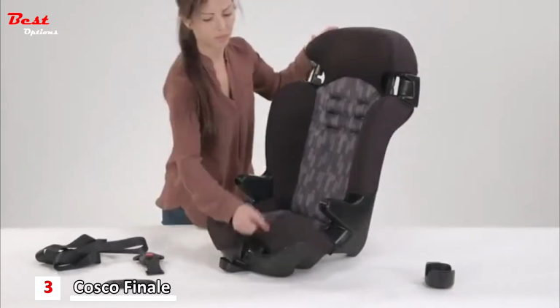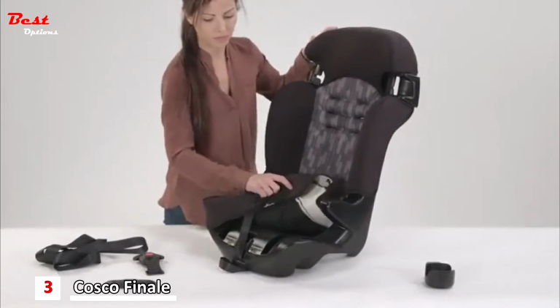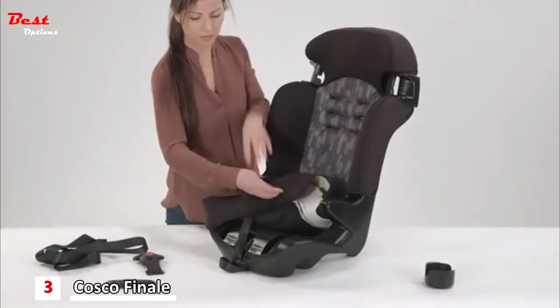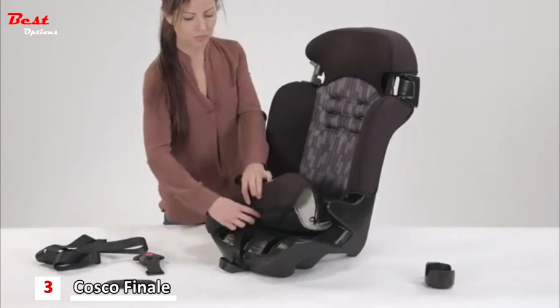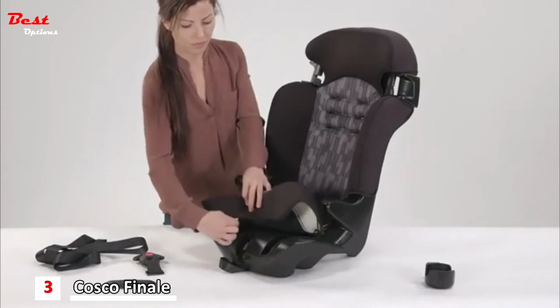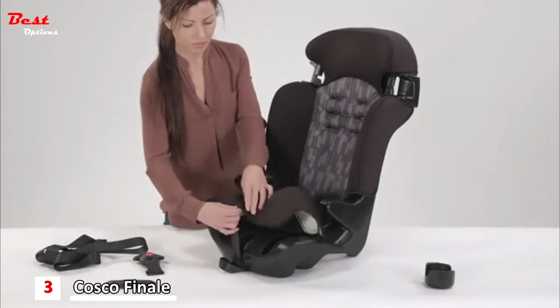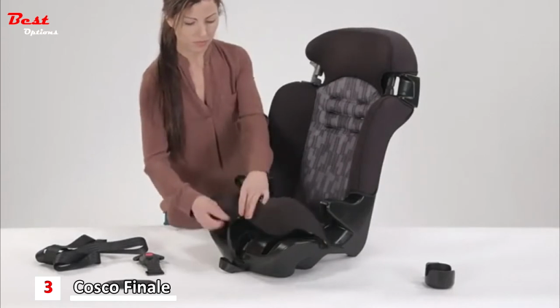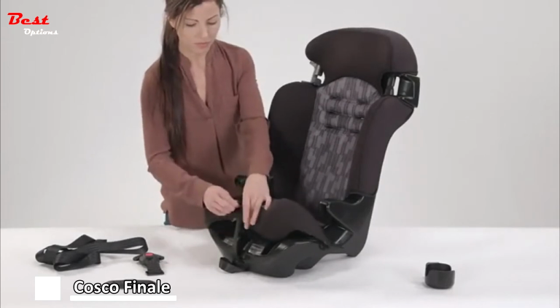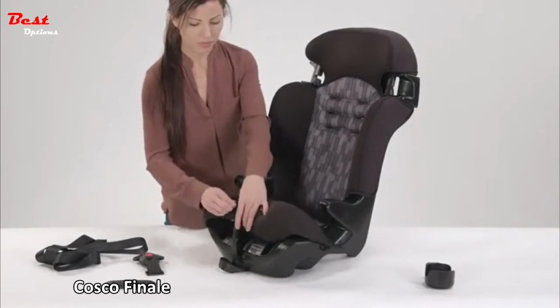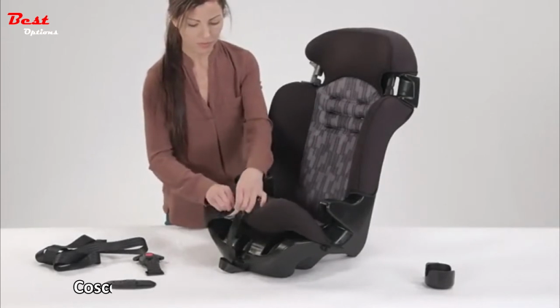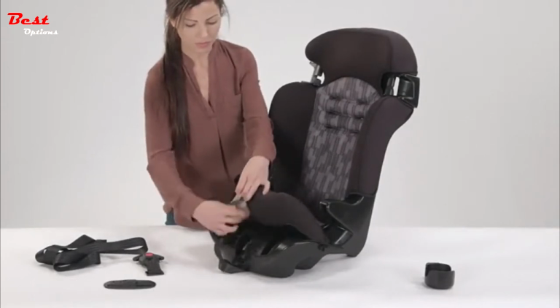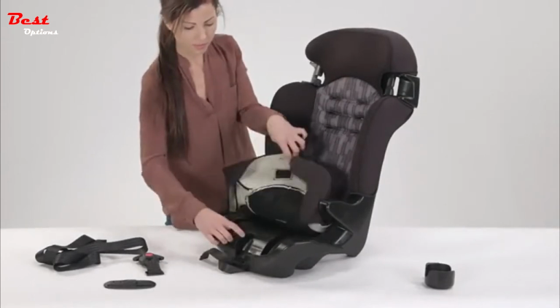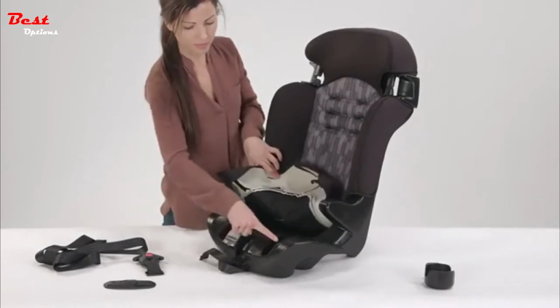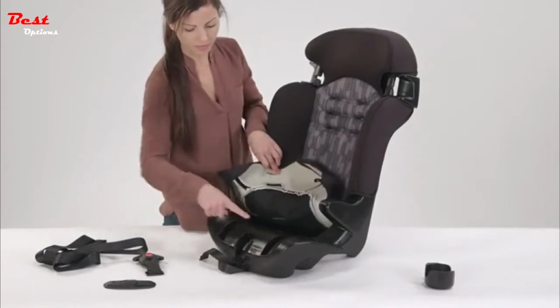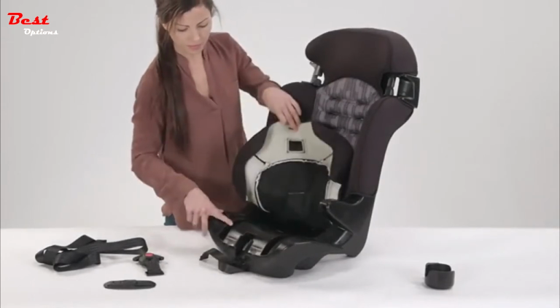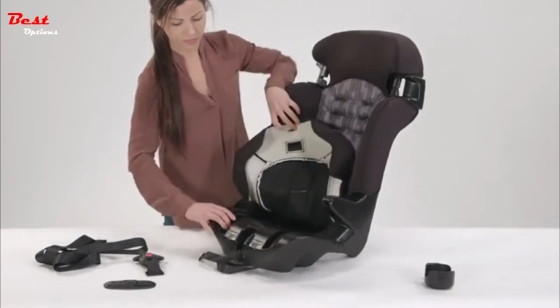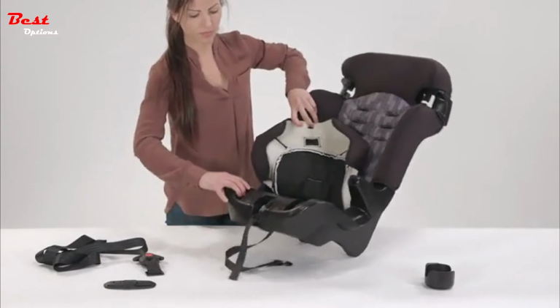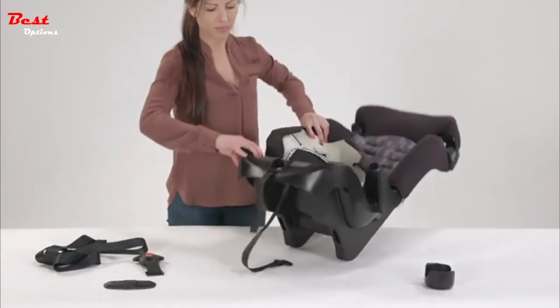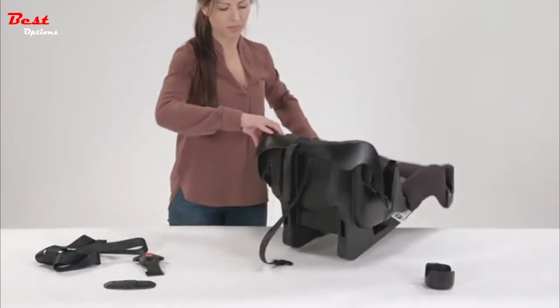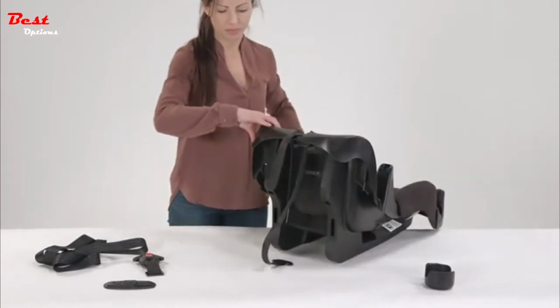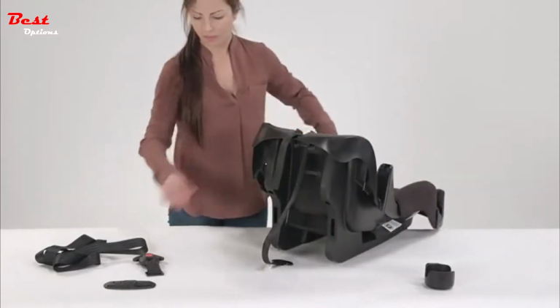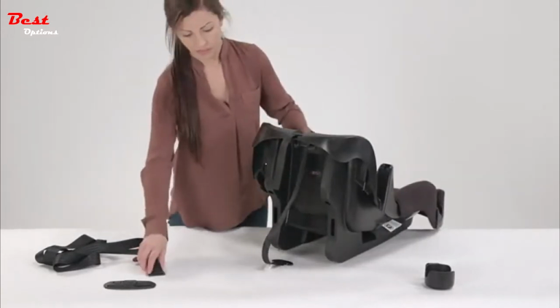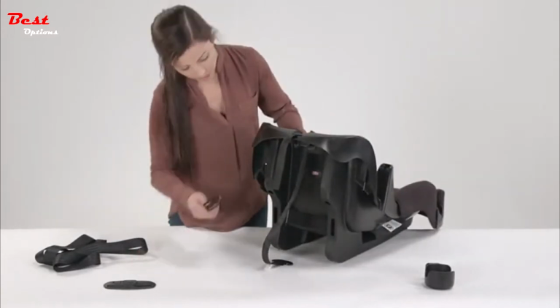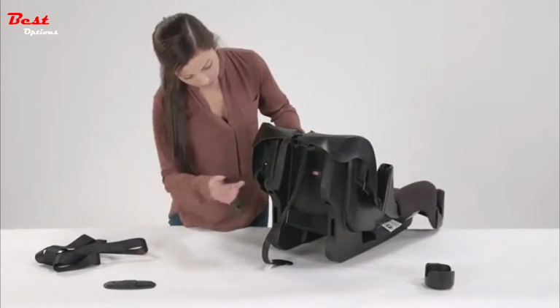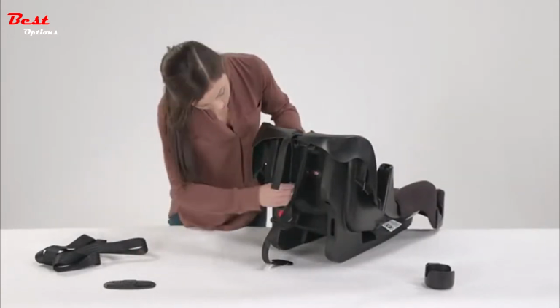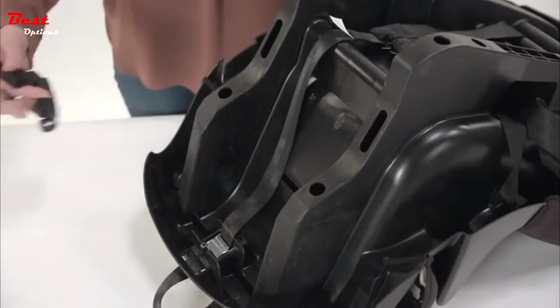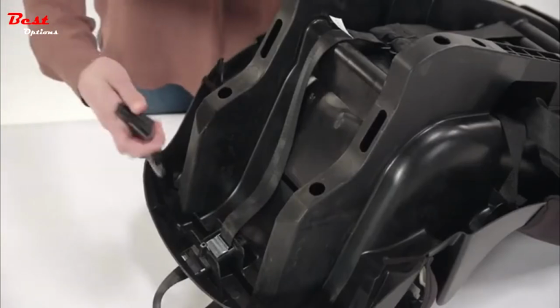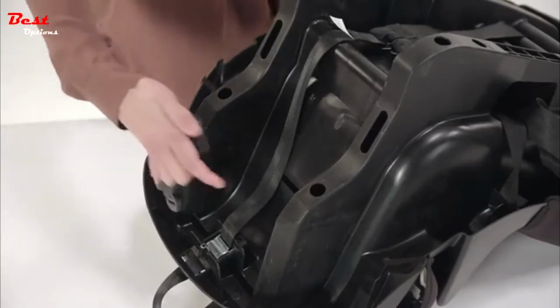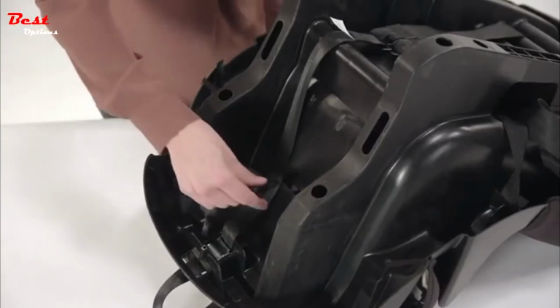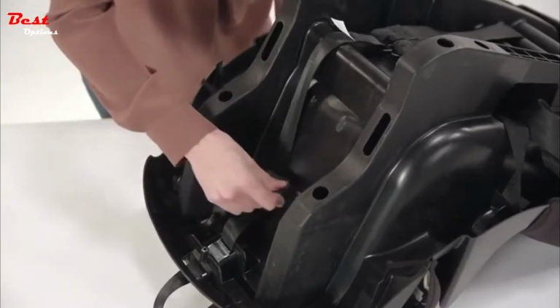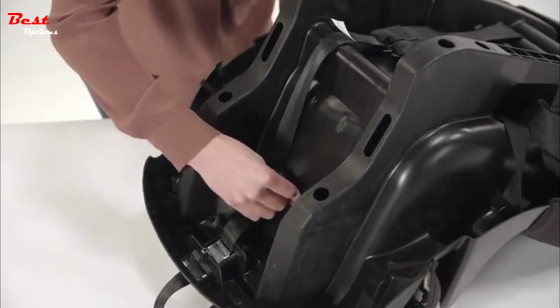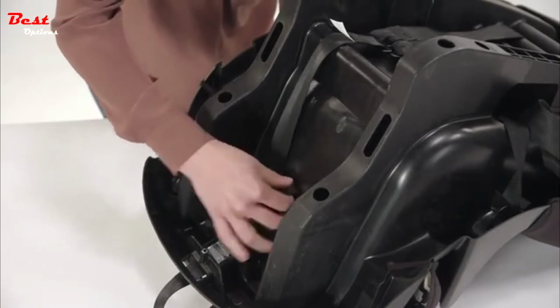Next, lift up the front bottom of the seat pad to reveal the storage locations. To store the buckle, on the underside of the seat reinsert the metal retainer up through the buckle slot so that the buckle hangs down underneath the shell.